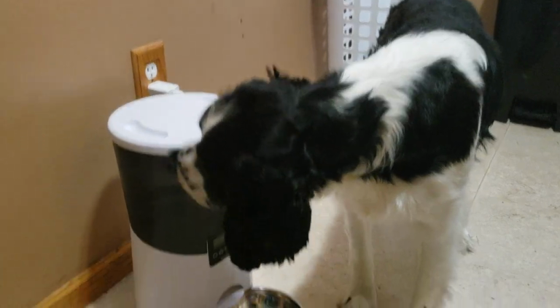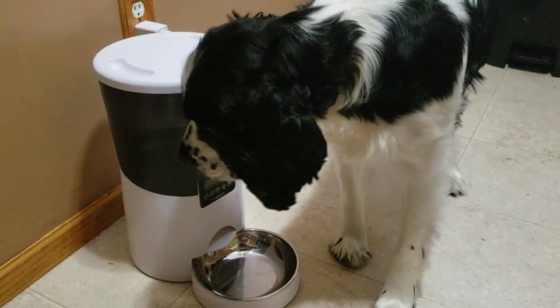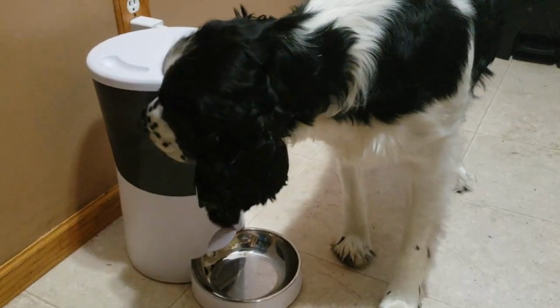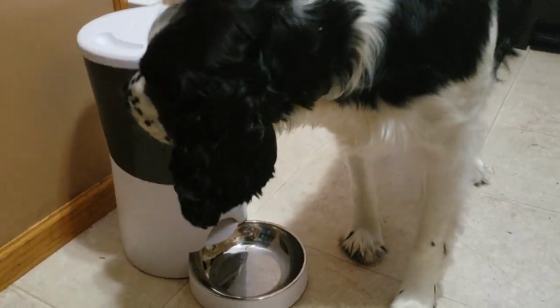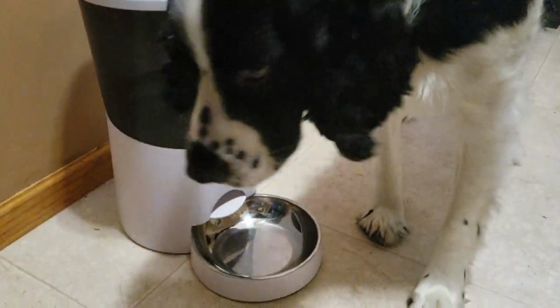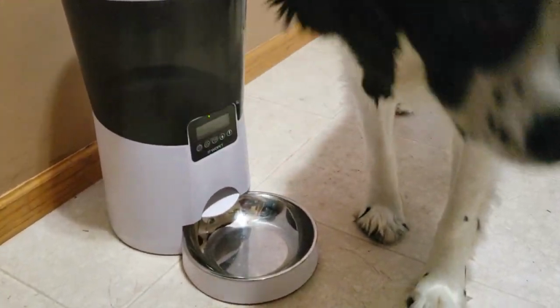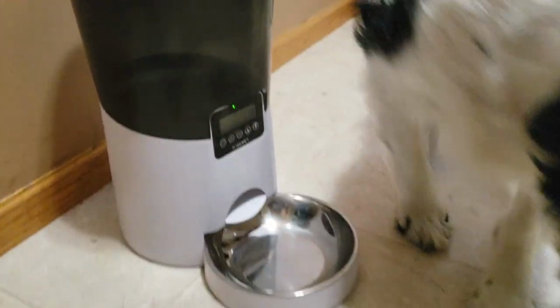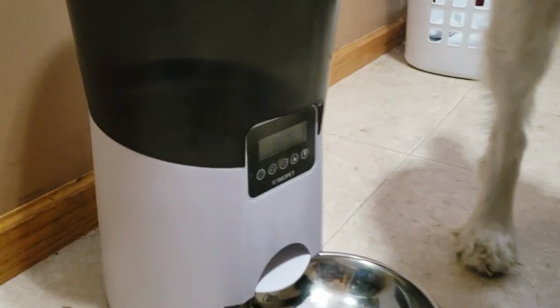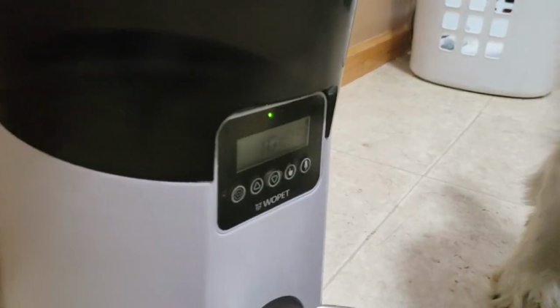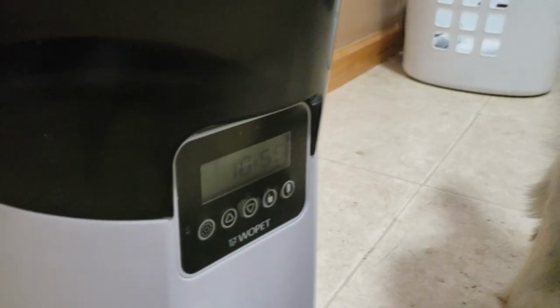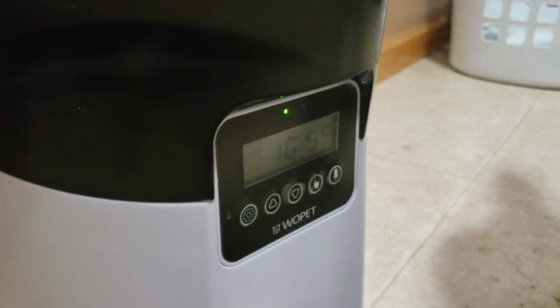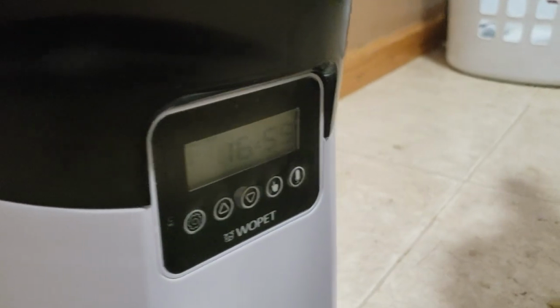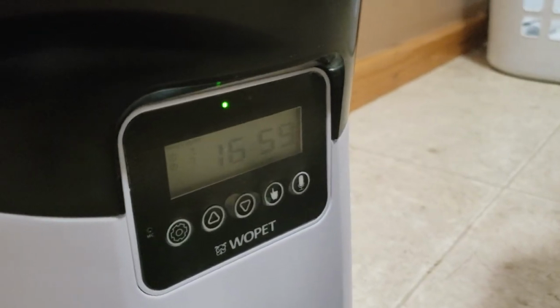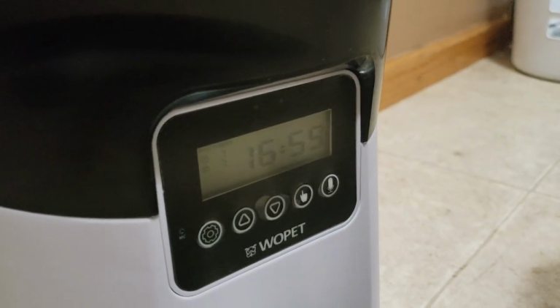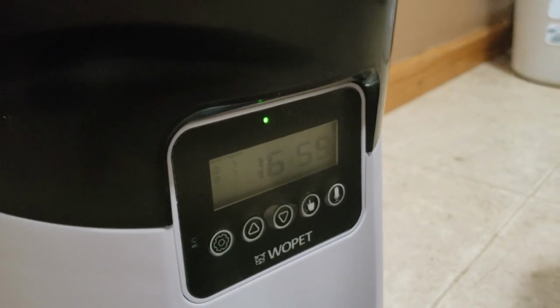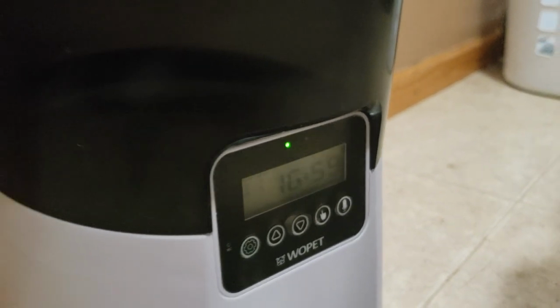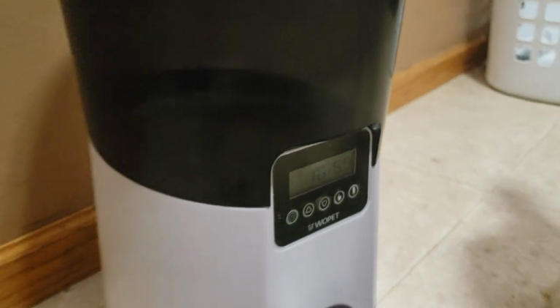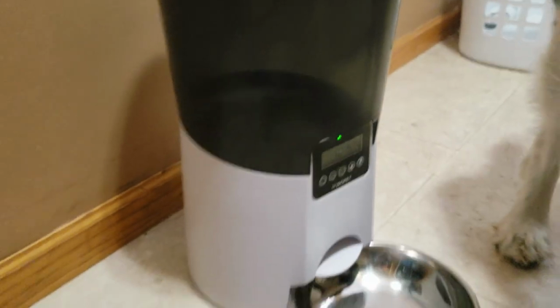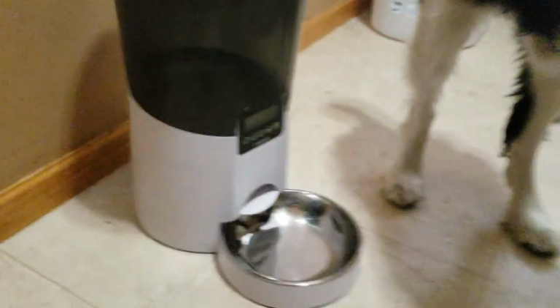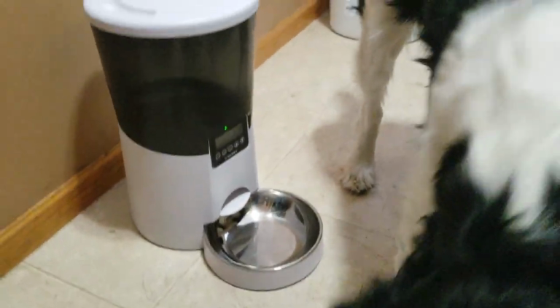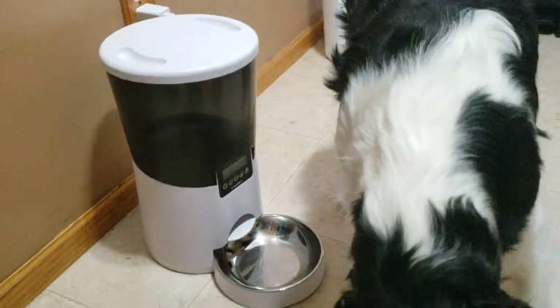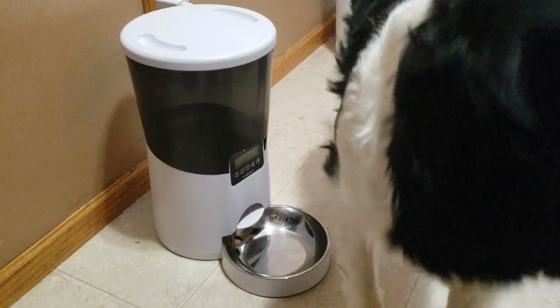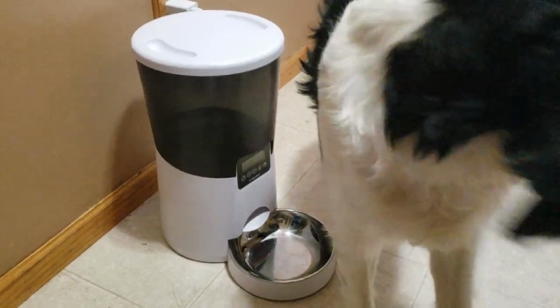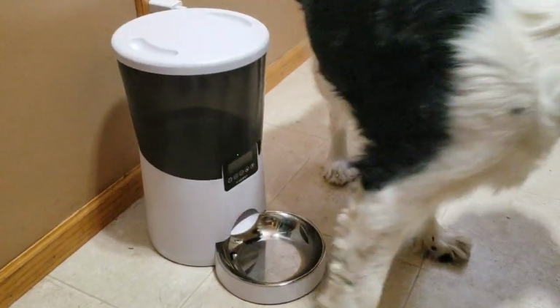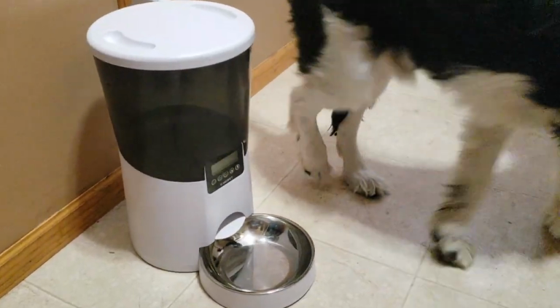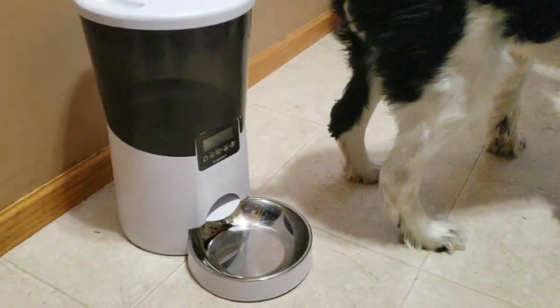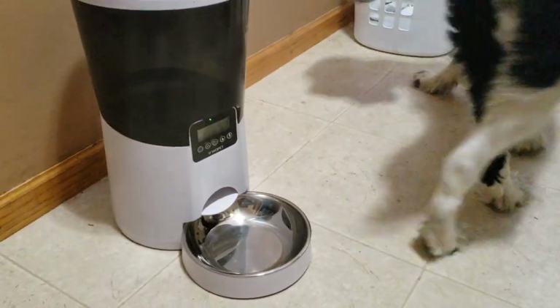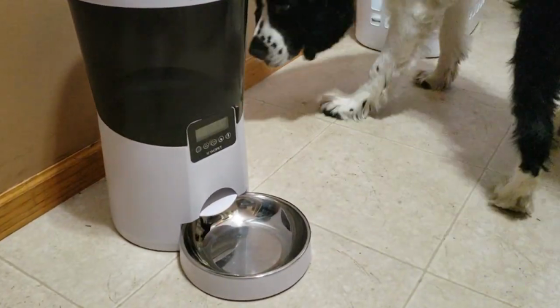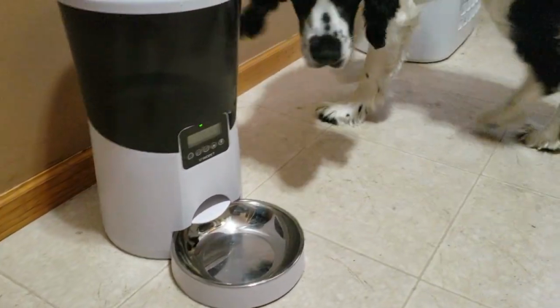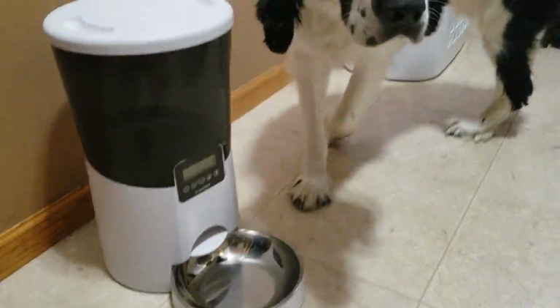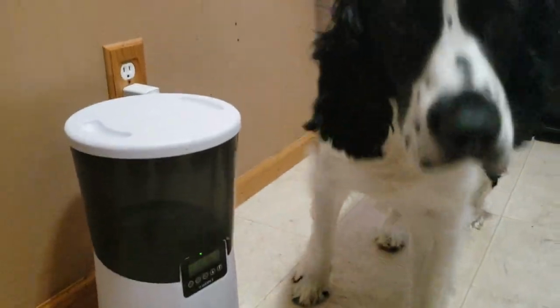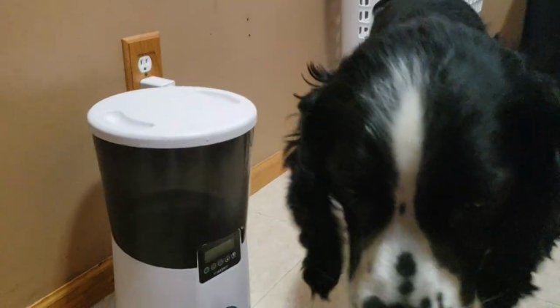All right guys, one minute until five o'clock — it's 16:59 and we set it for 17:00 which is five o'clock. This thing is really cool. Loki has been trying to get at it.